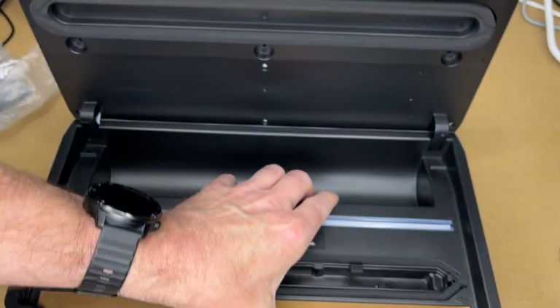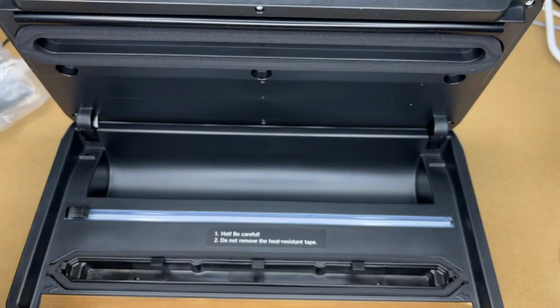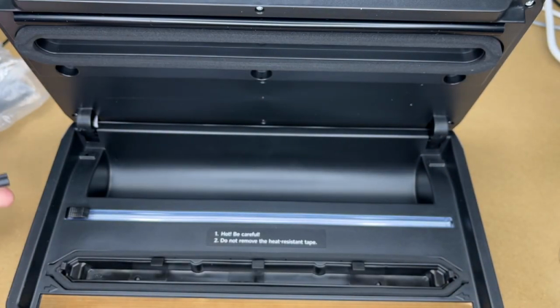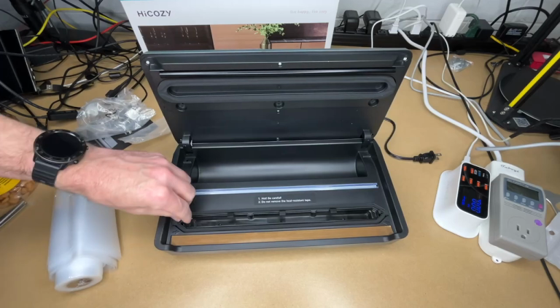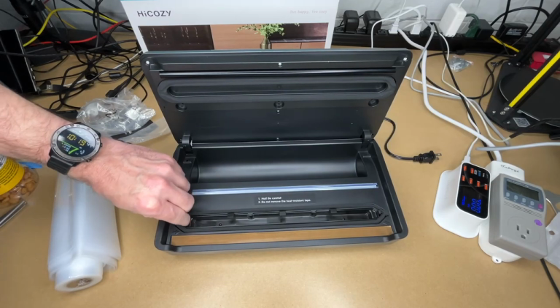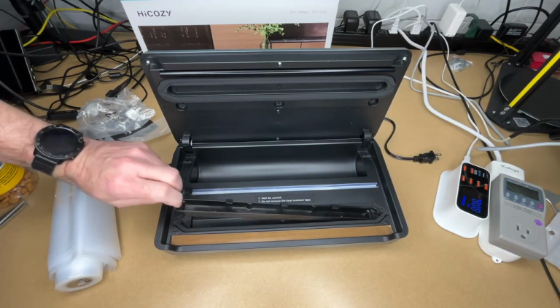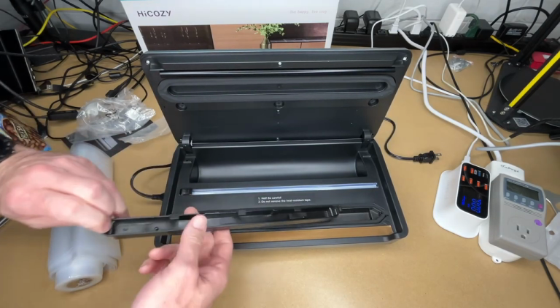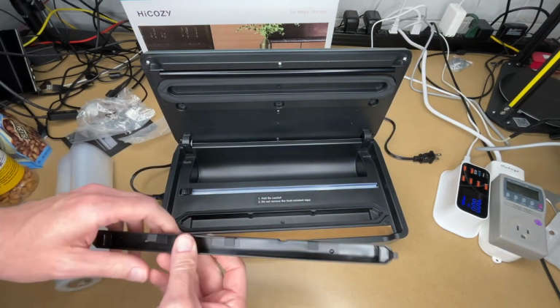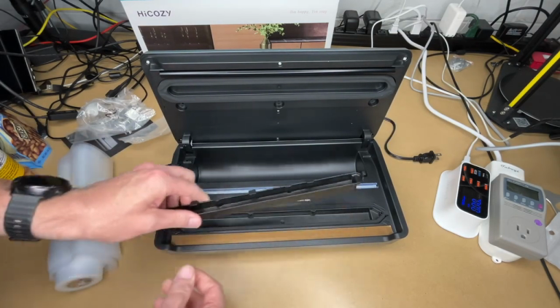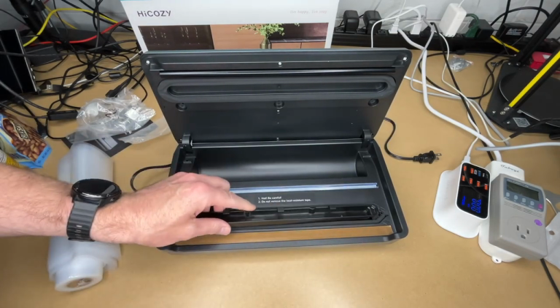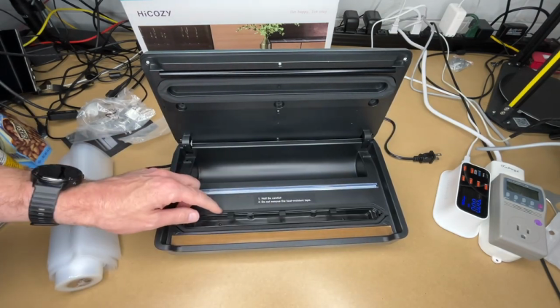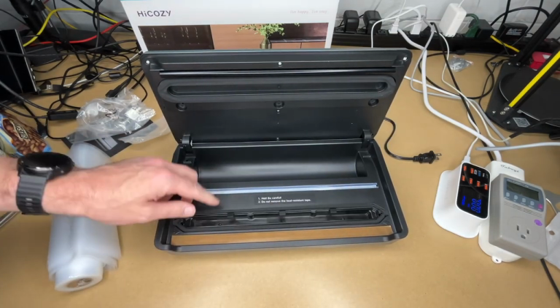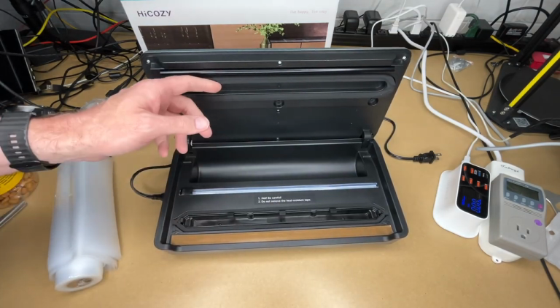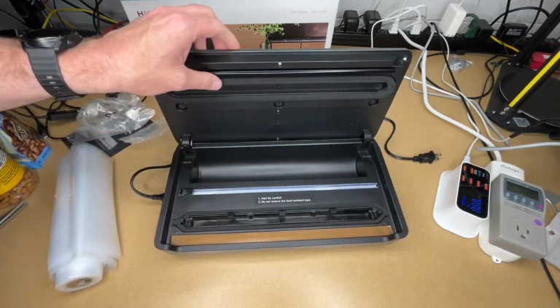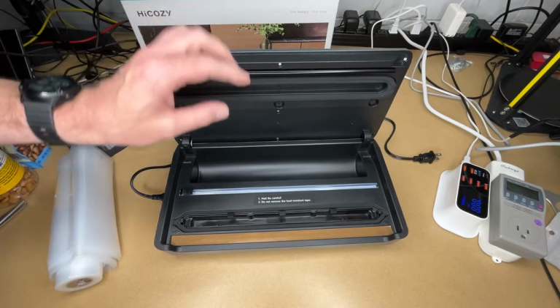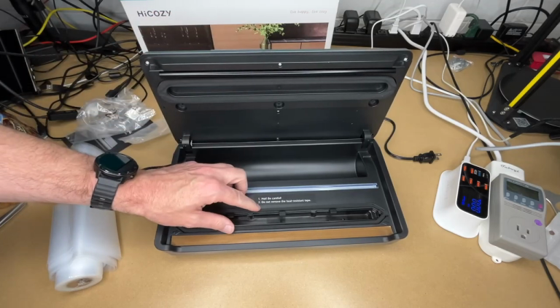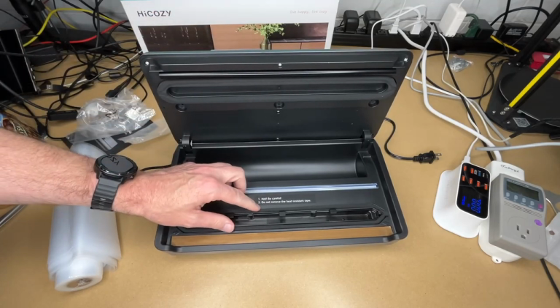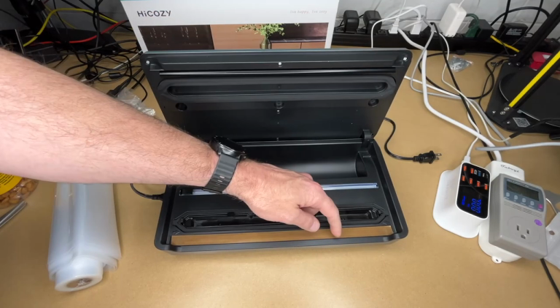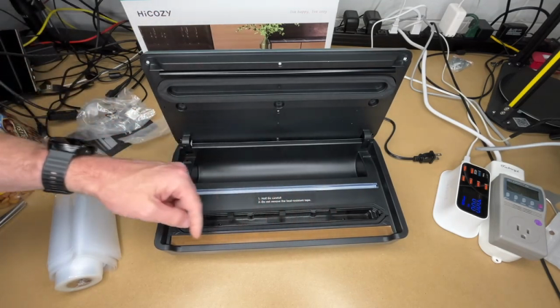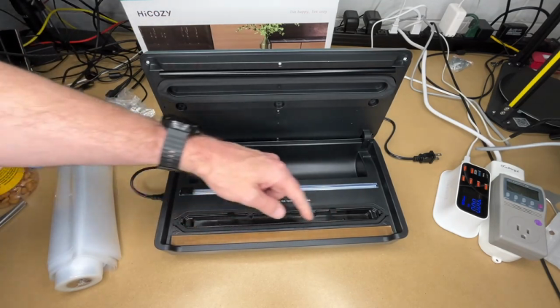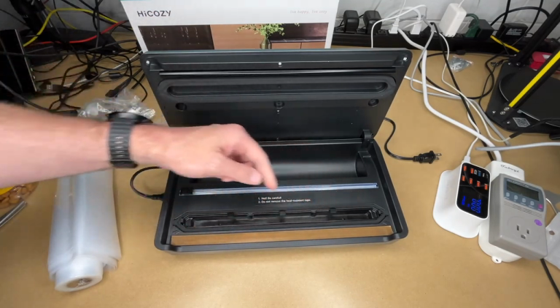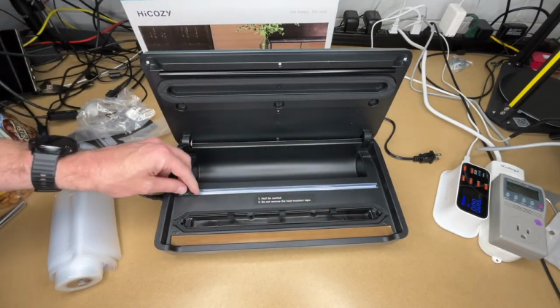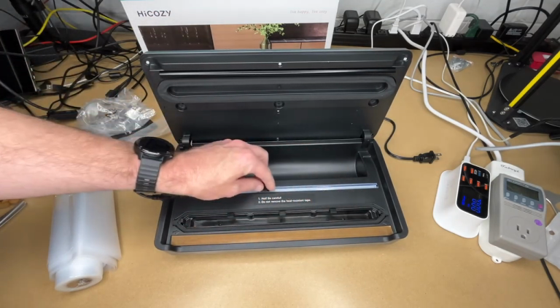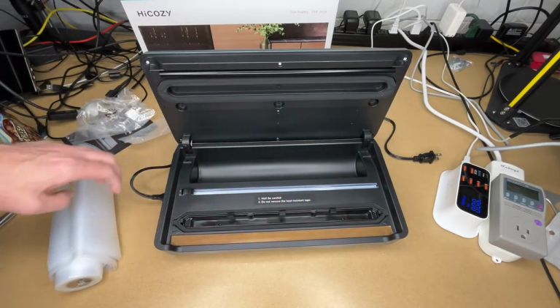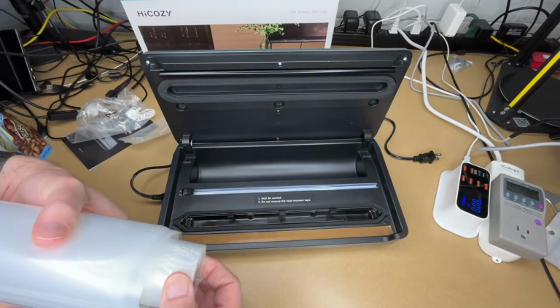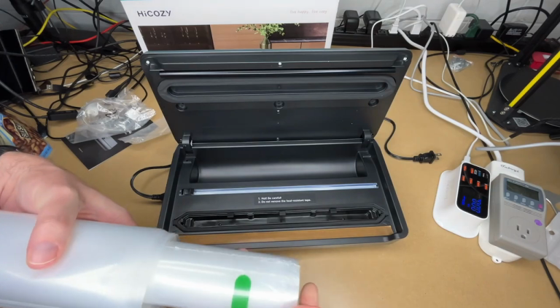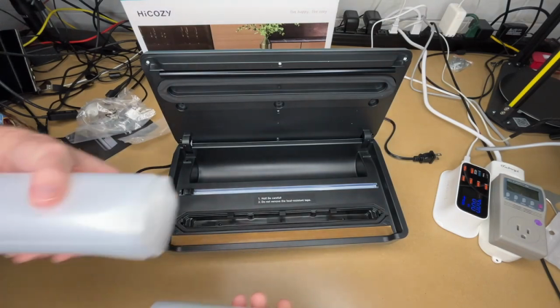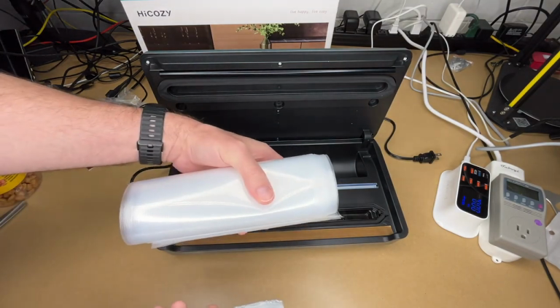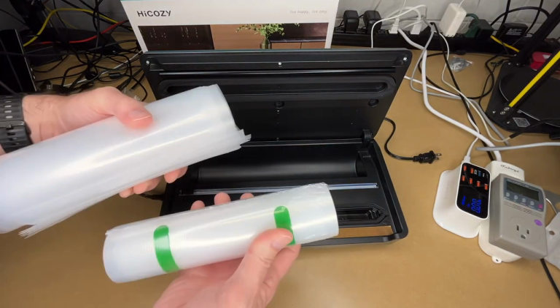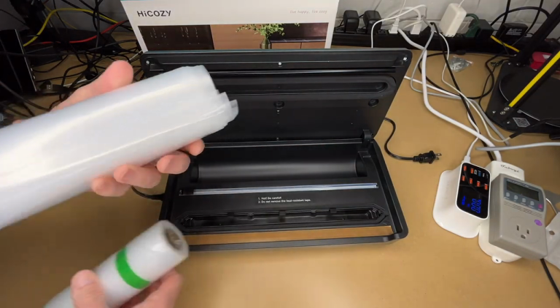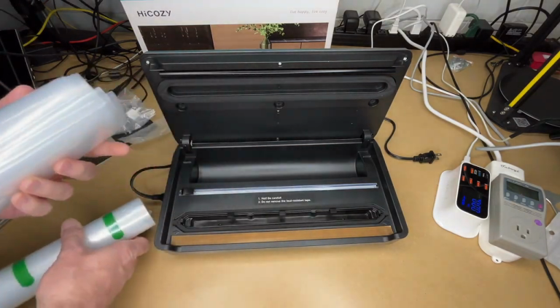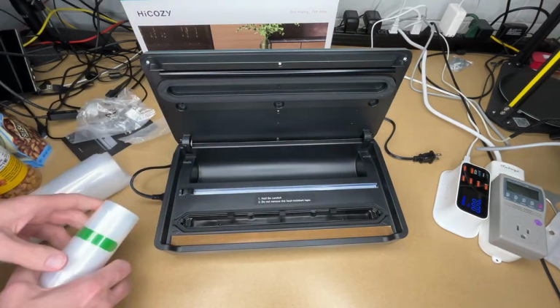In the box we have the vacuum hose for mason jars, the power cord which is around 40 inches, and a removable tray you can take out and clean. There's a gasket that presses against the bag, and a heating element to seal it. There's also a cutter, and it comes with 10 pre-made bags plus a roll of bag material.